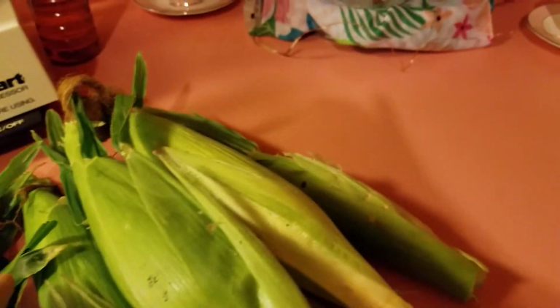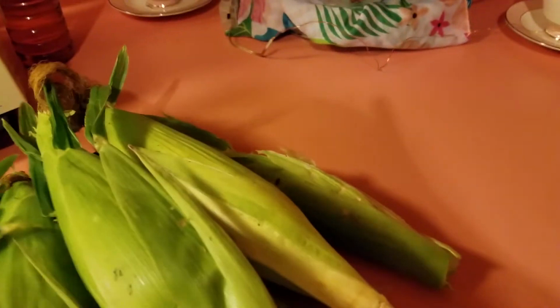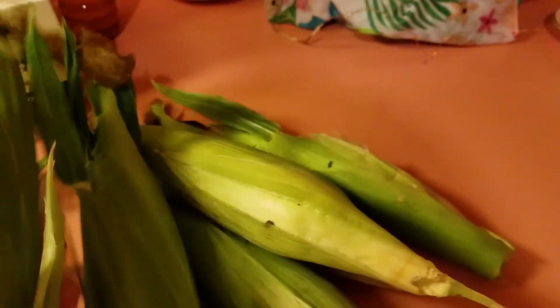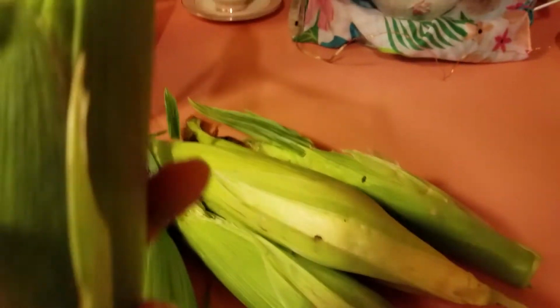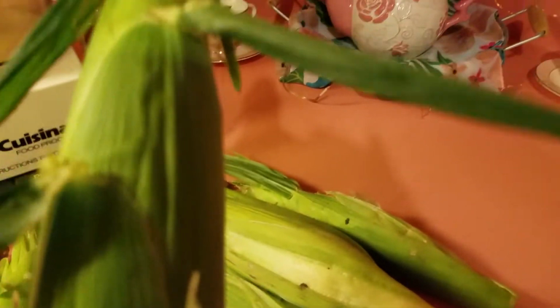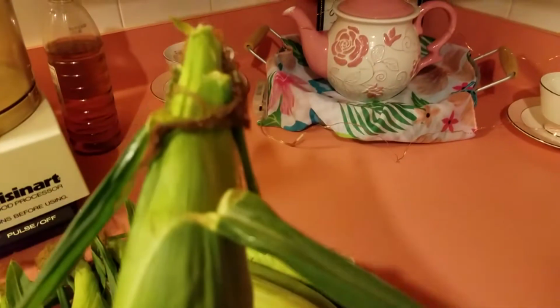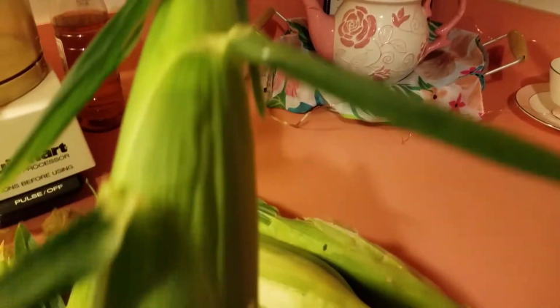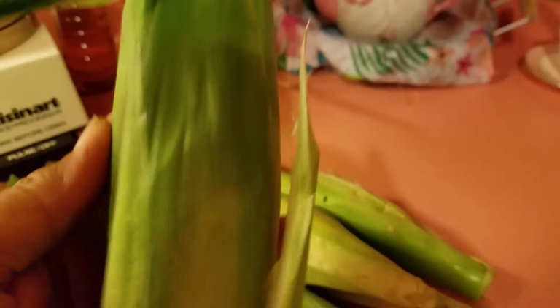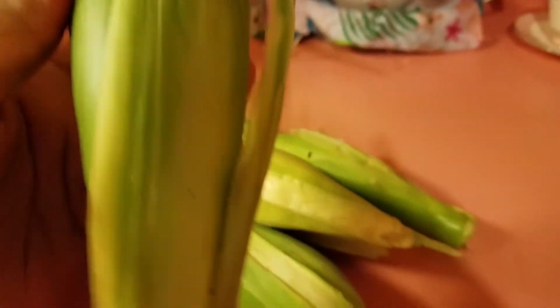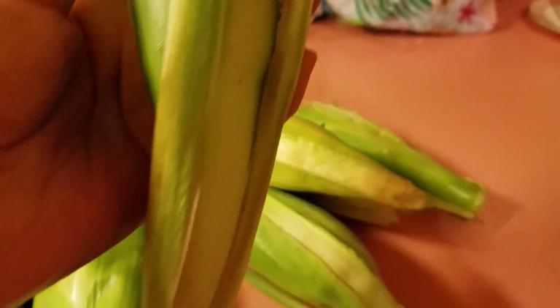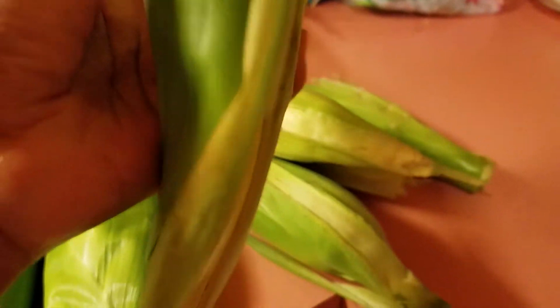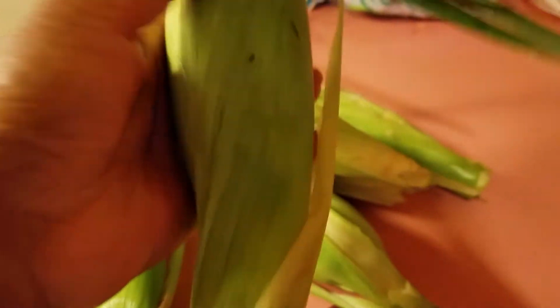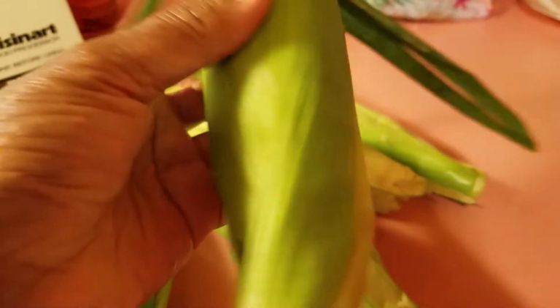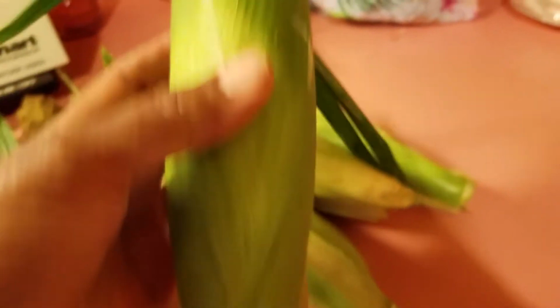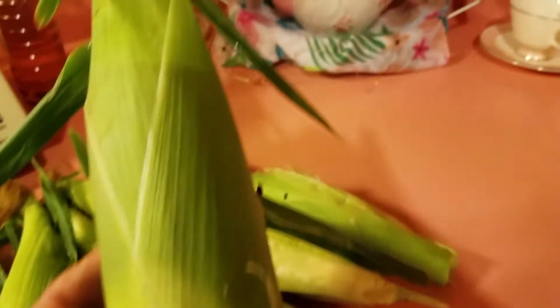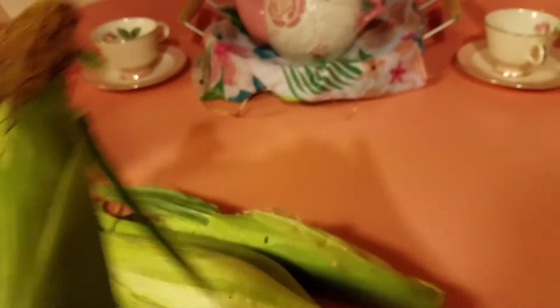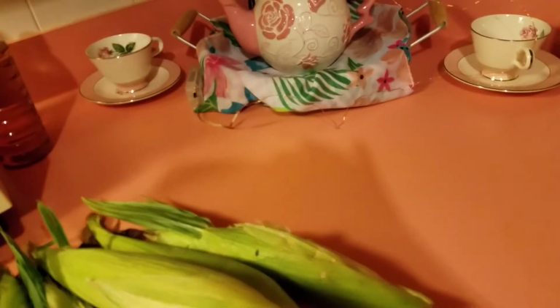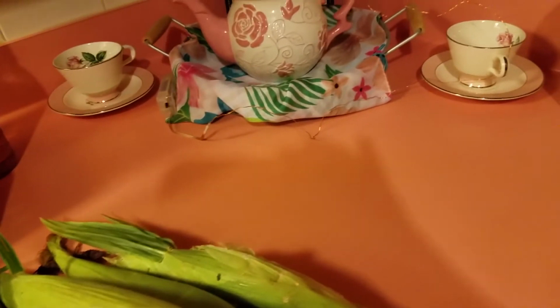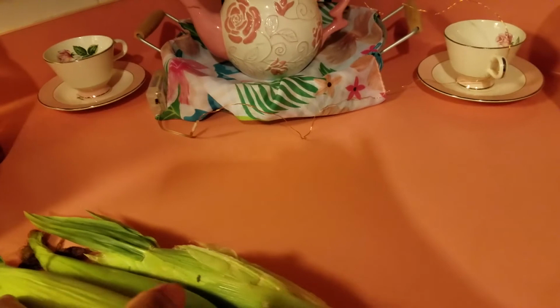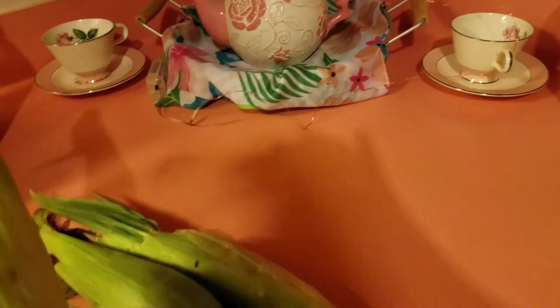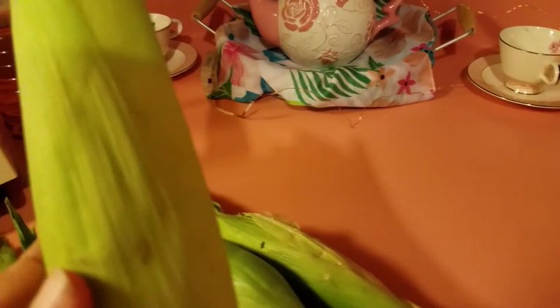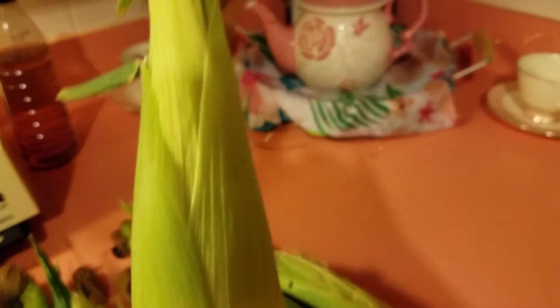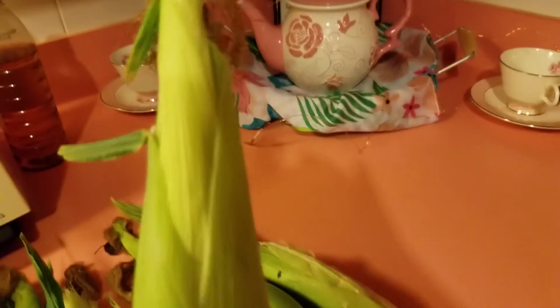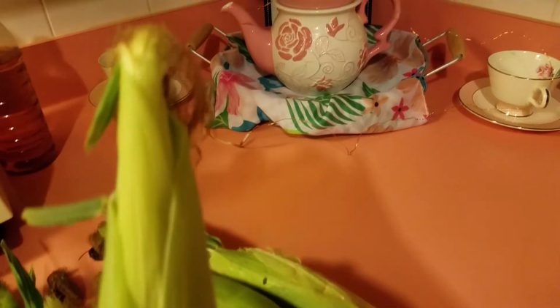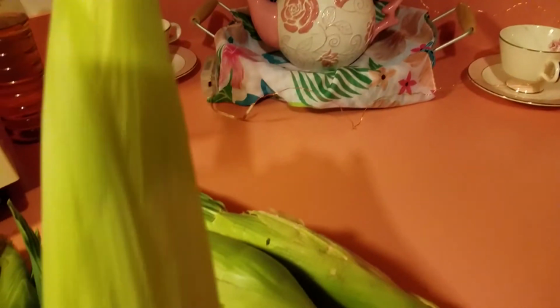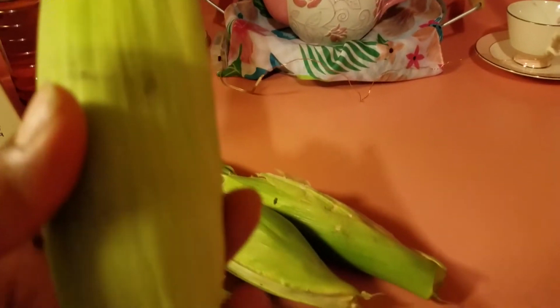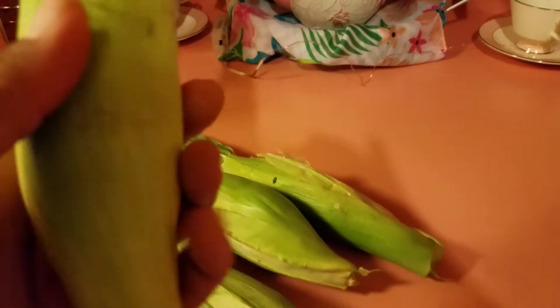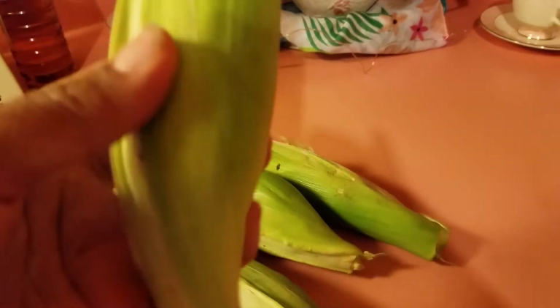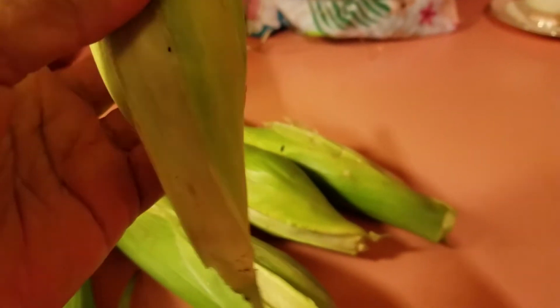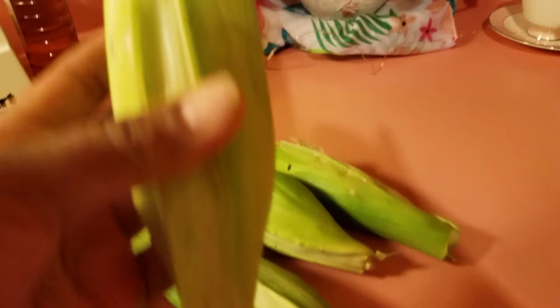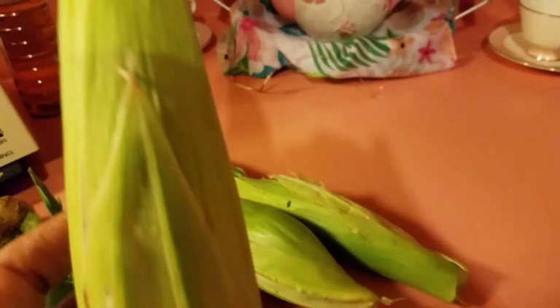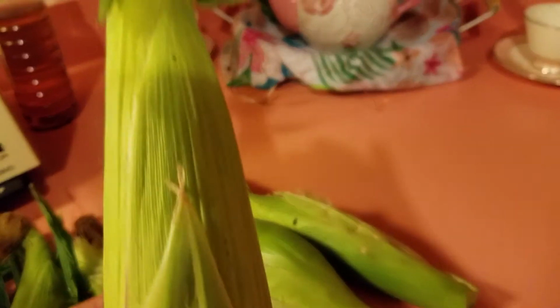And then I have this one. This one's, I think, the biggest of all of them. That's a nice size one. And this one's a little on the smaller side, but not tiny though.